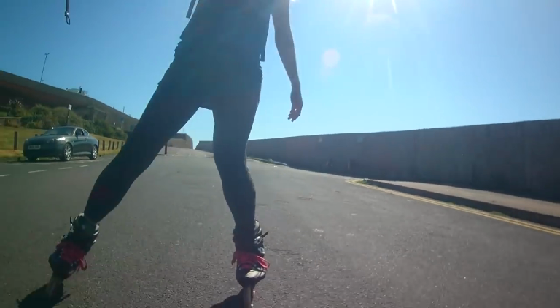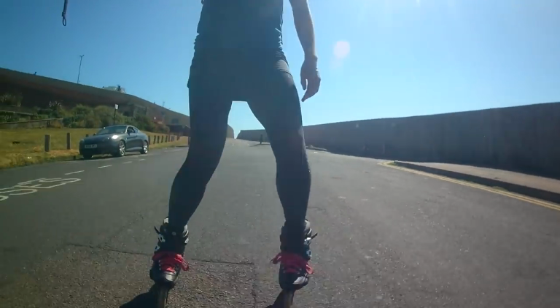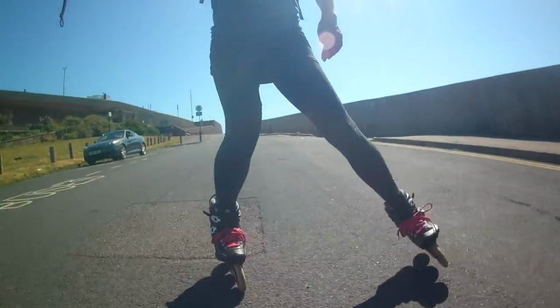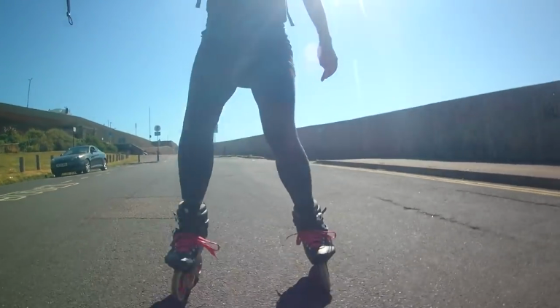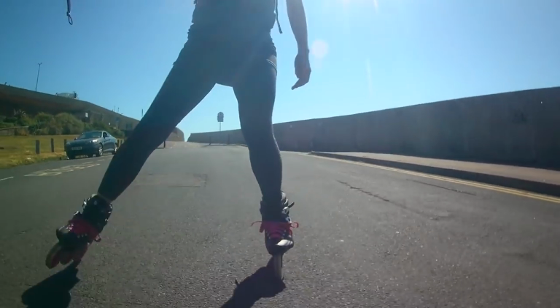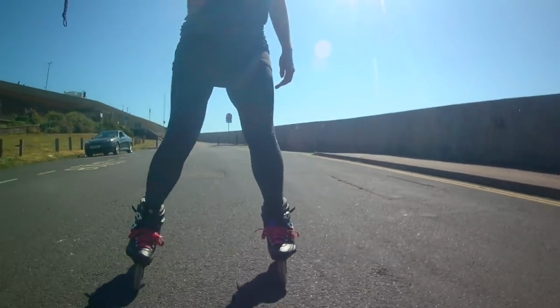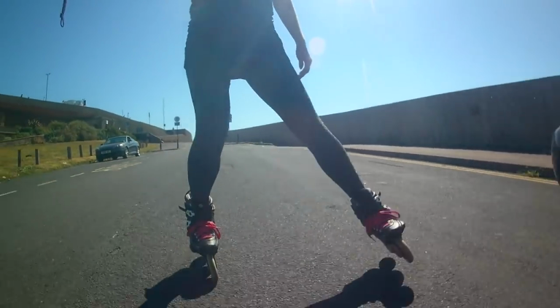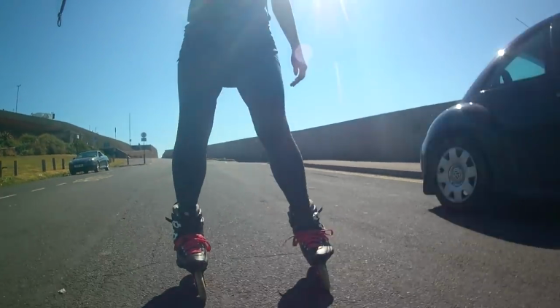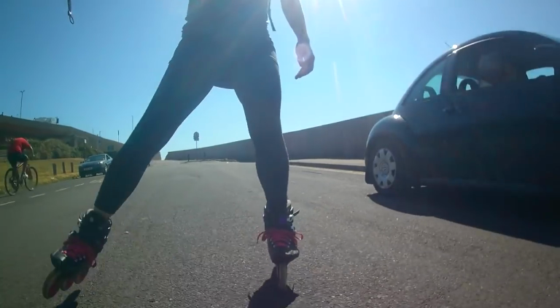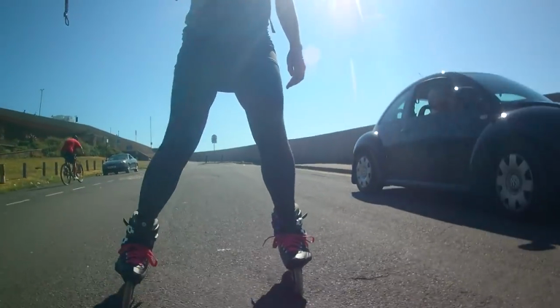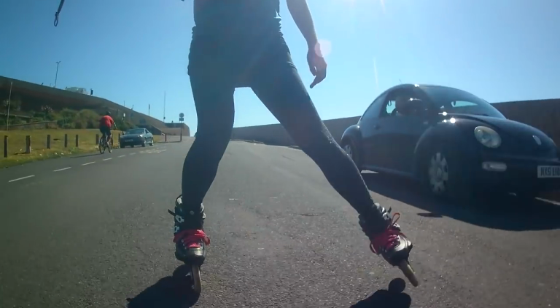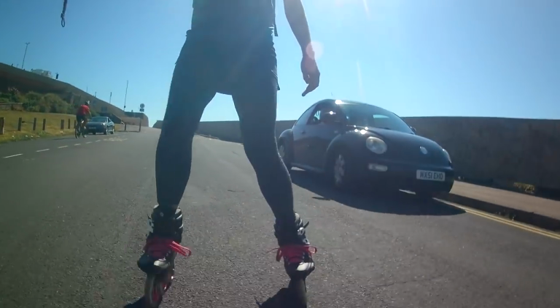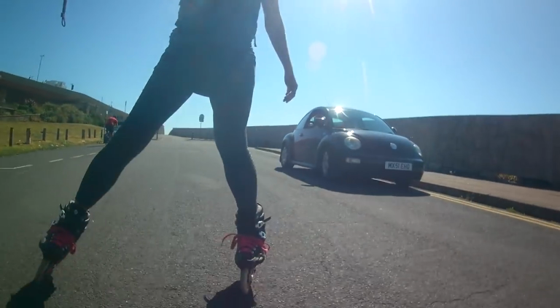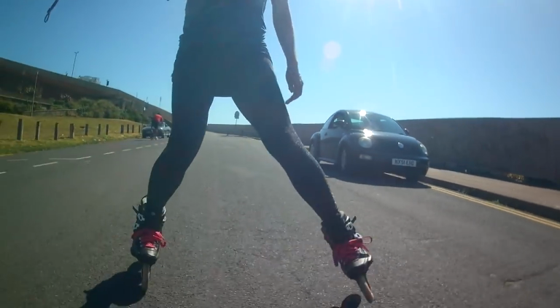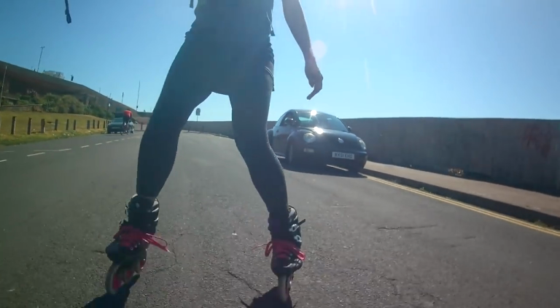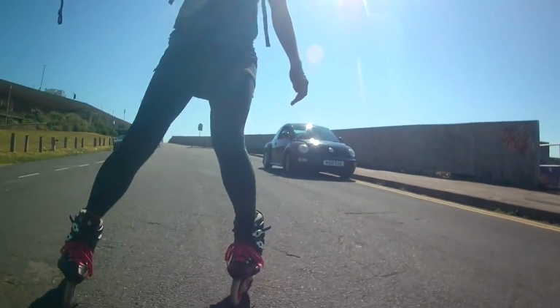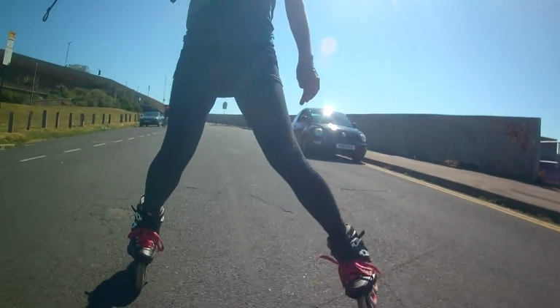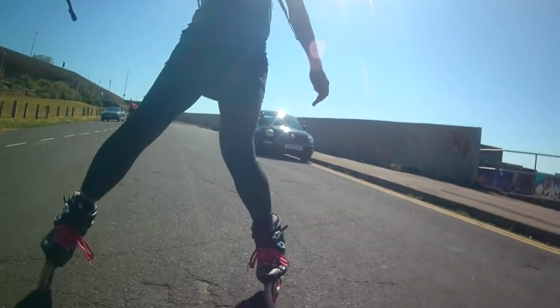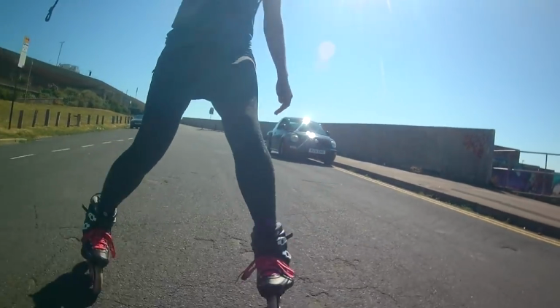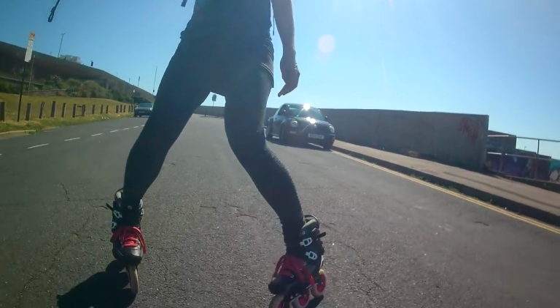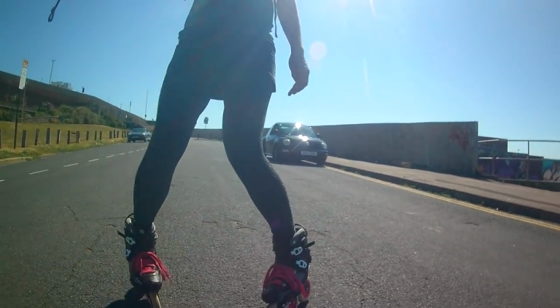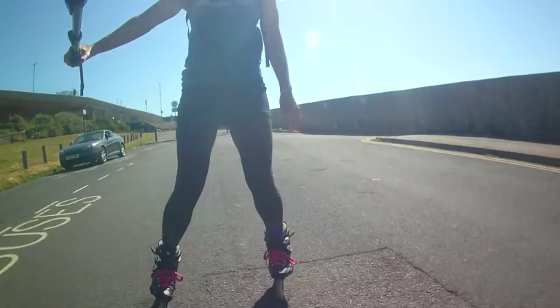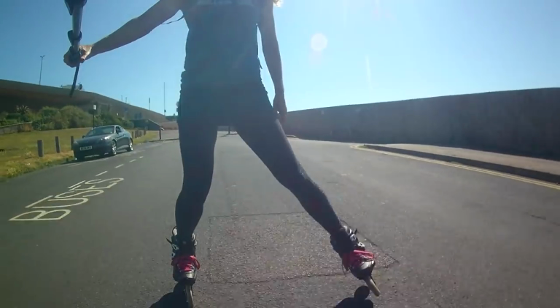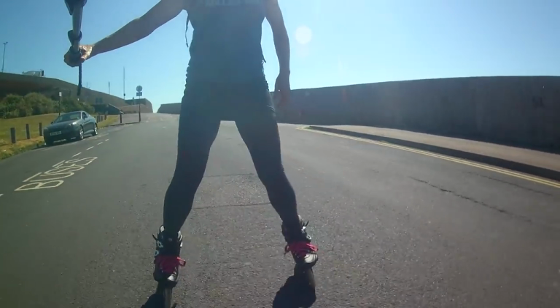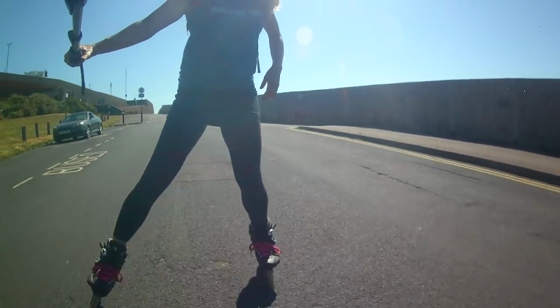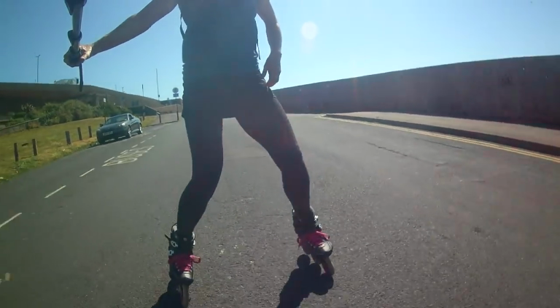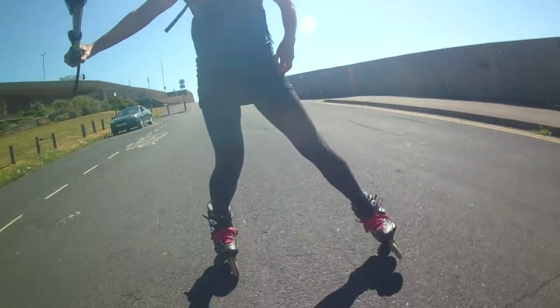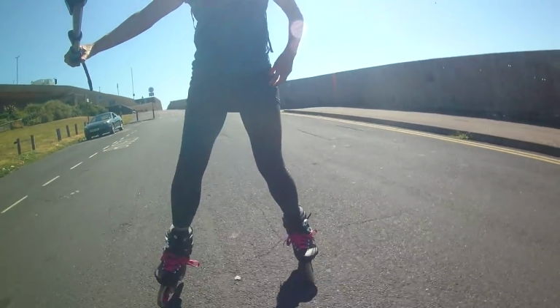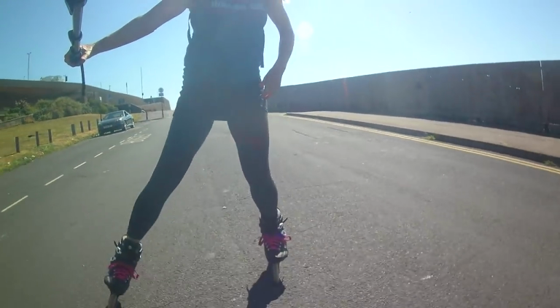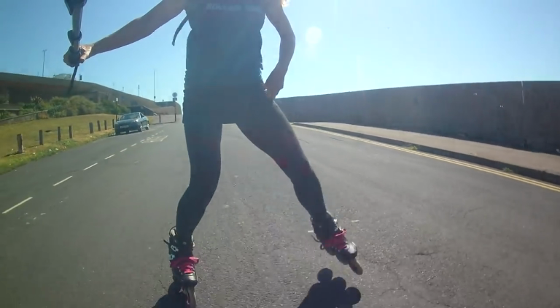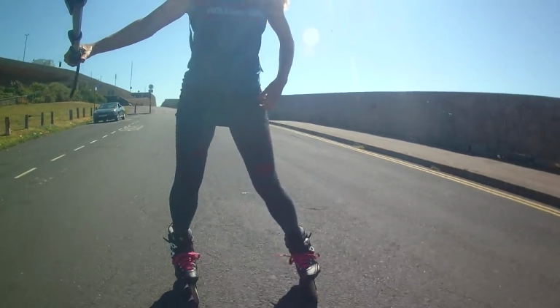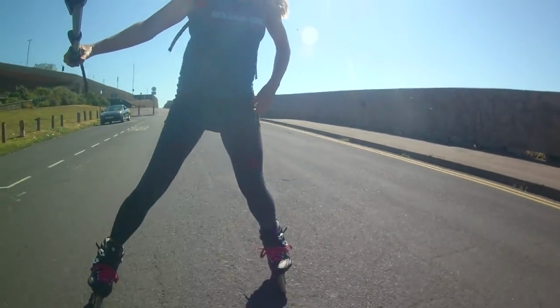Notice I'm going to increase the cadence — I'm going to take more steps per minute and more knee bend, more toes in — that's how you'll come to a stop. Notice the toes in at the end.